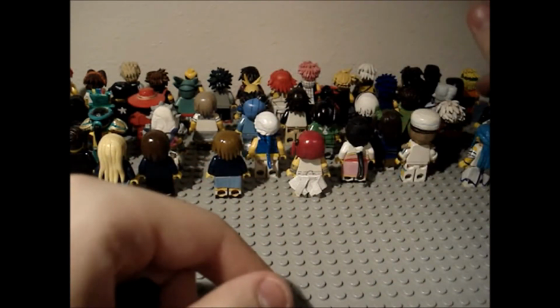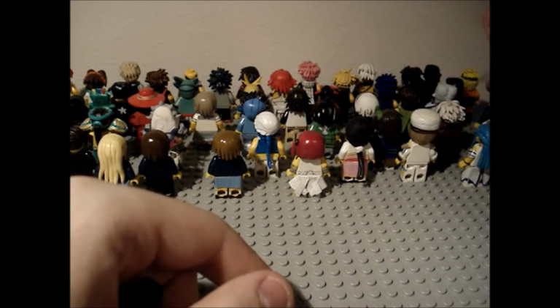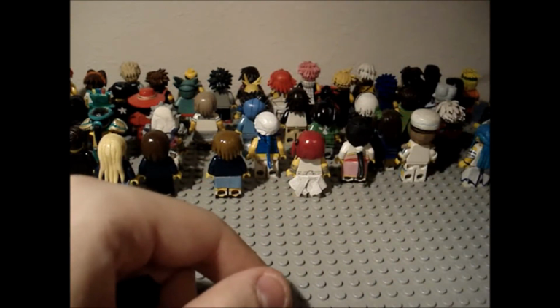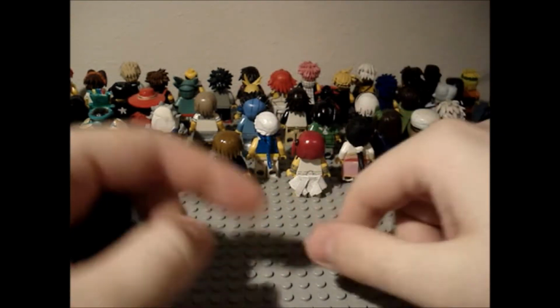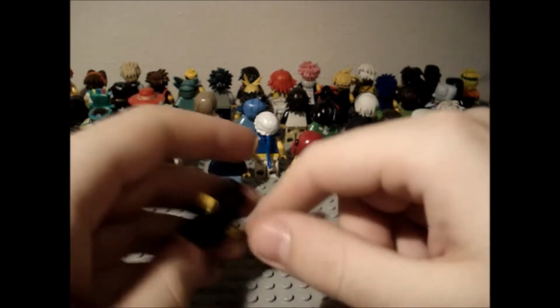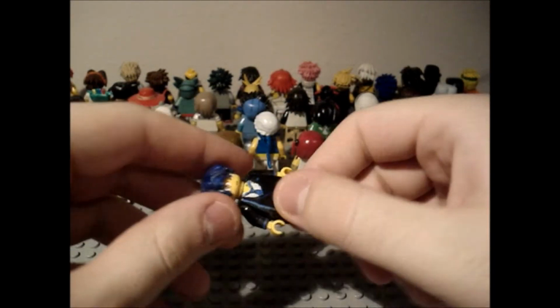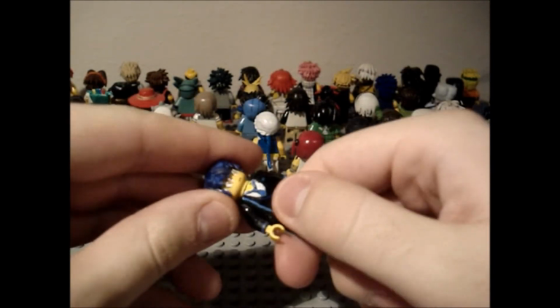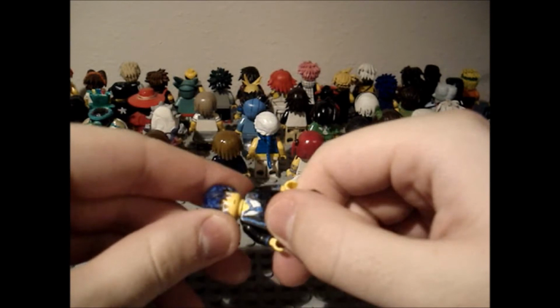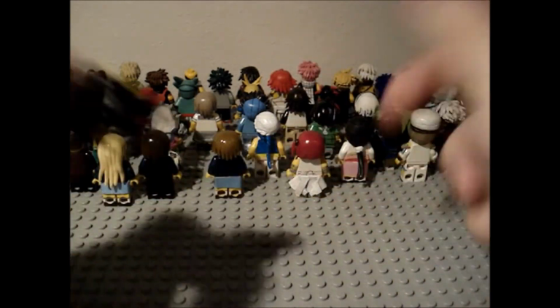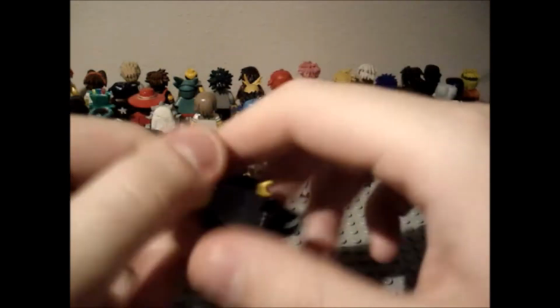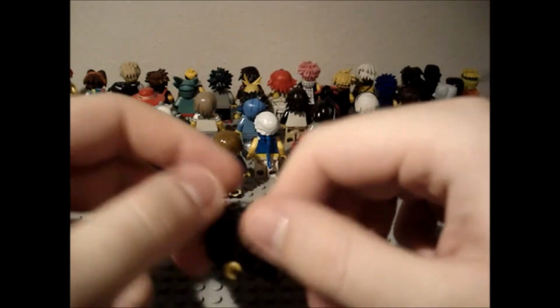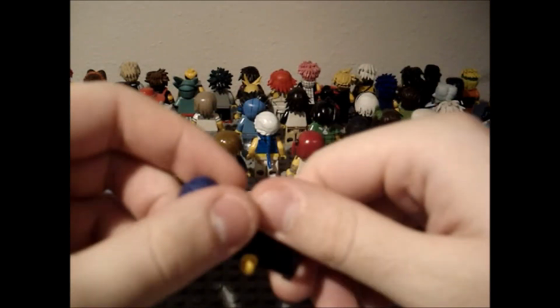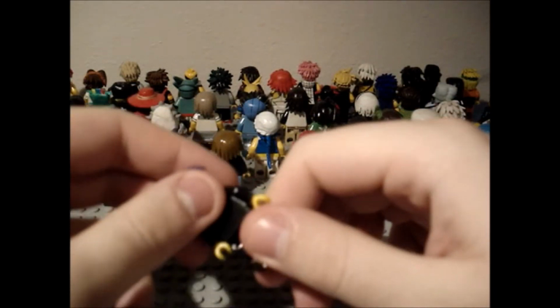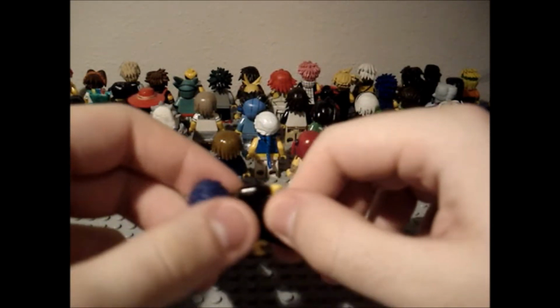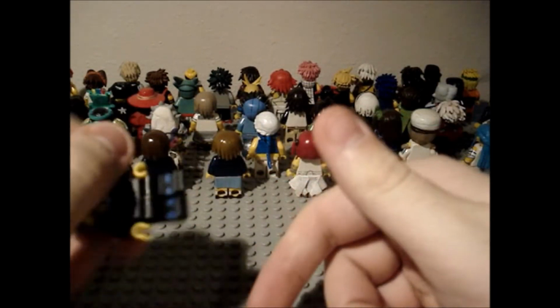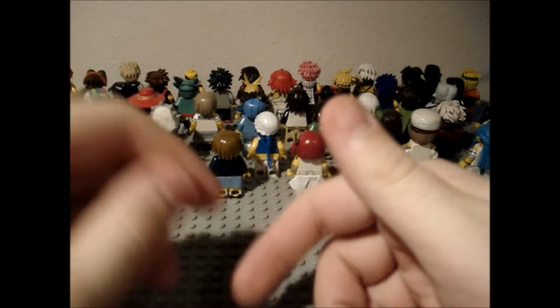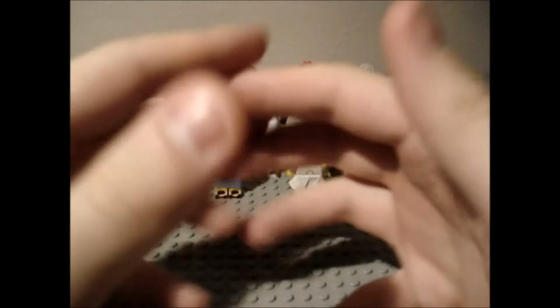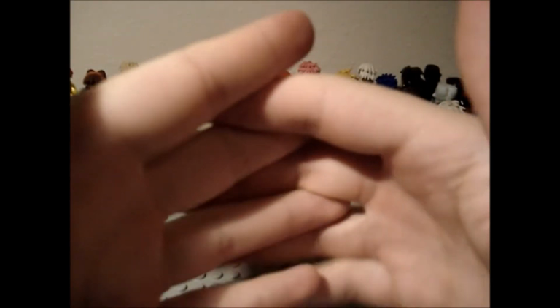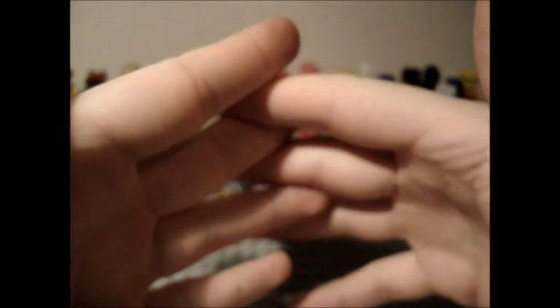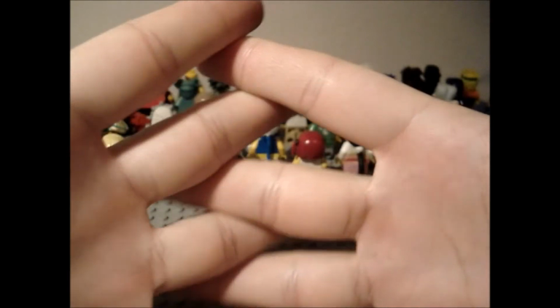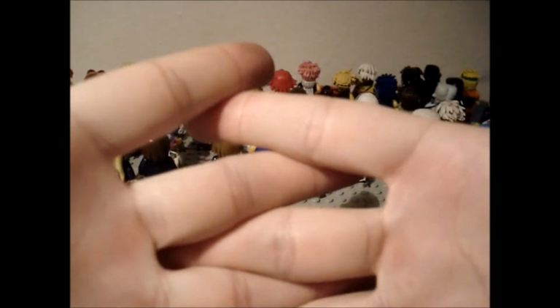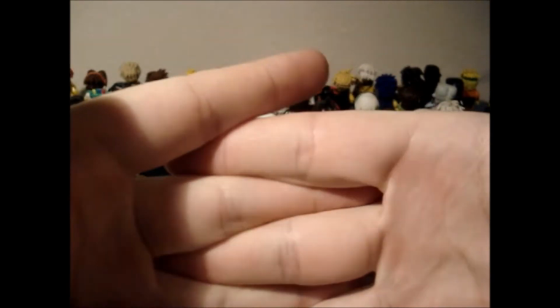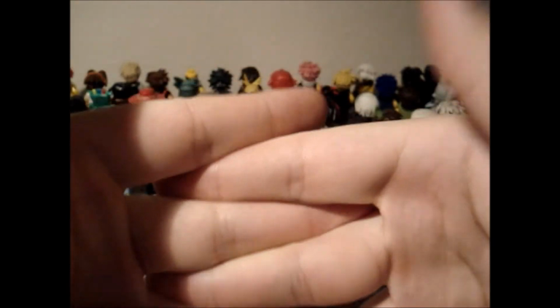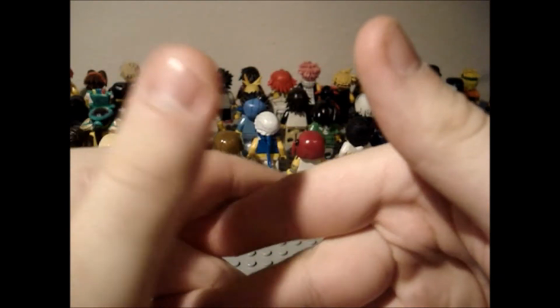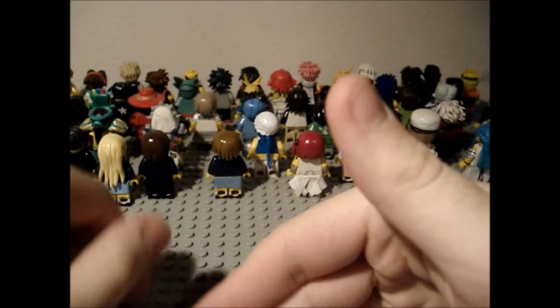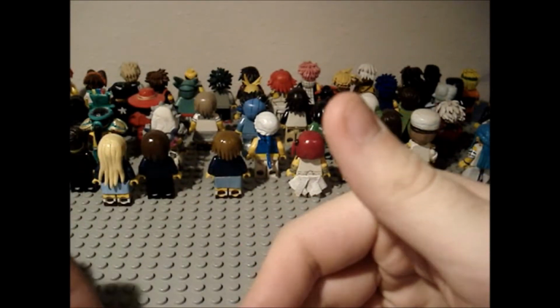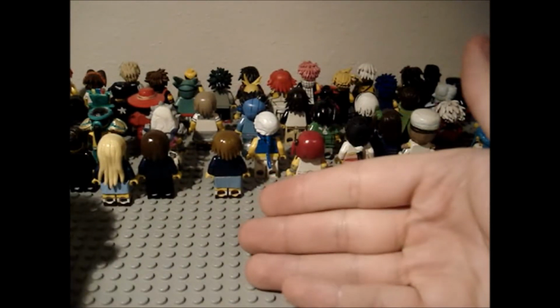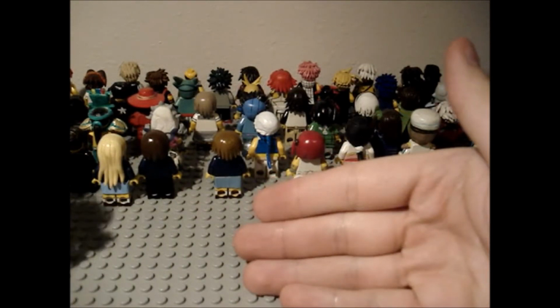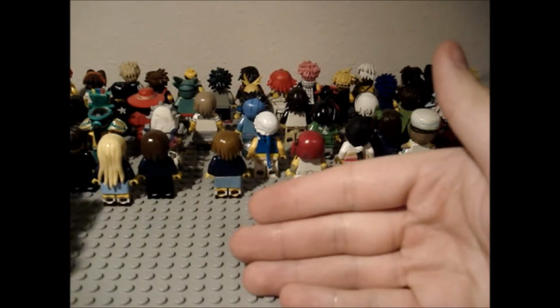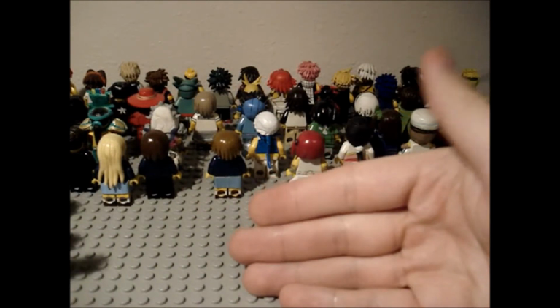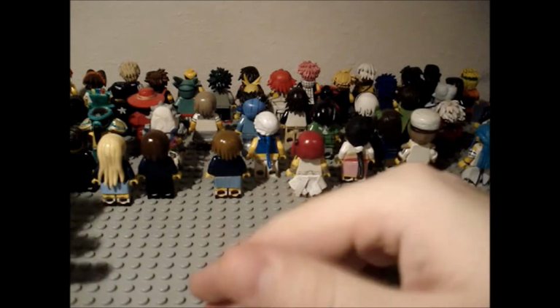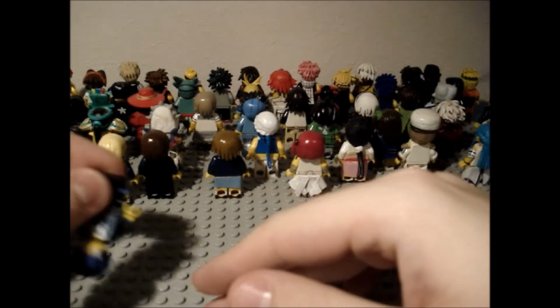I'm gonna make the hand for Okuyasu, and I'm probably gonna make Hakumen from BlazBlue. I've also been wanting to make more Final Fantasy characters — I do like the design of Squall.